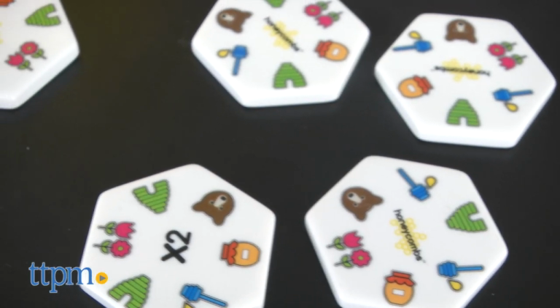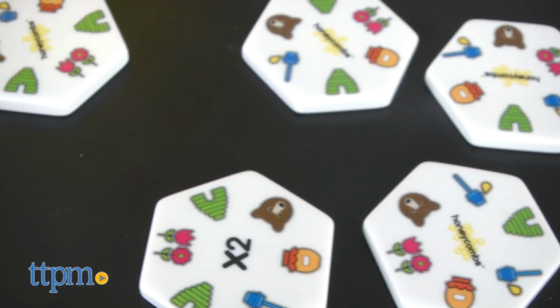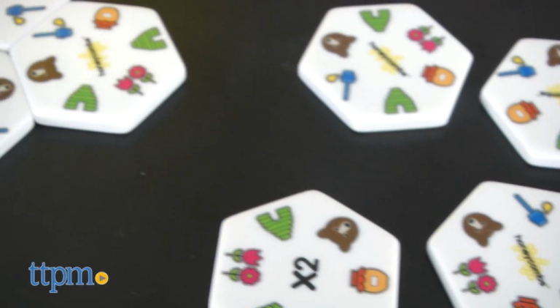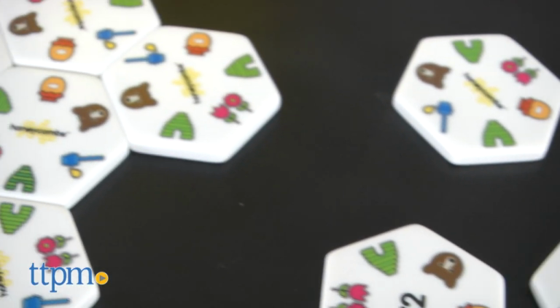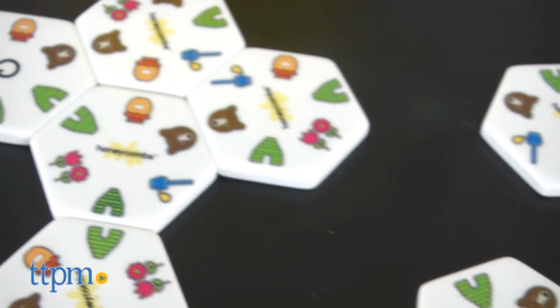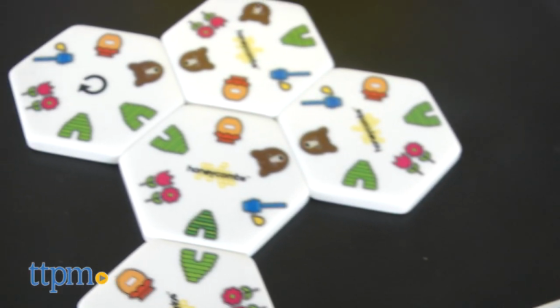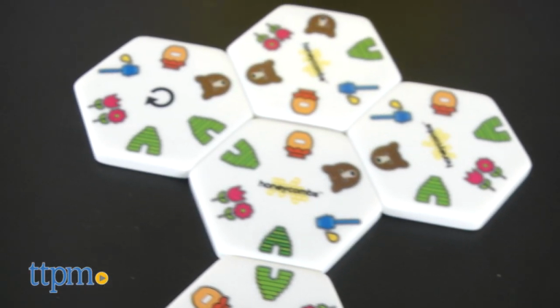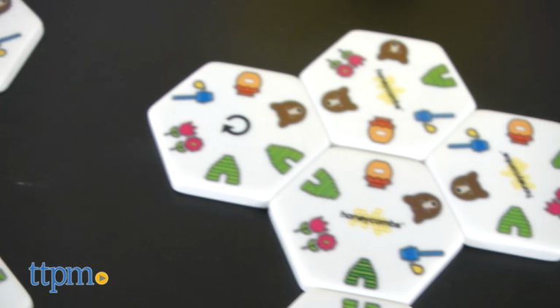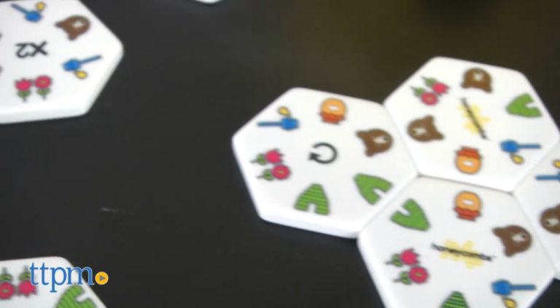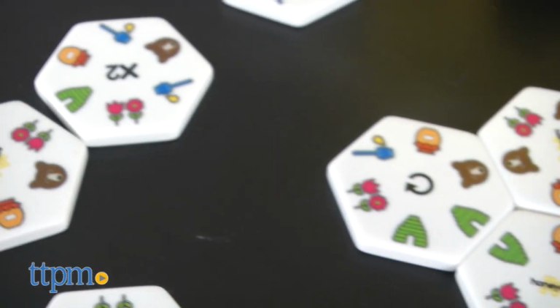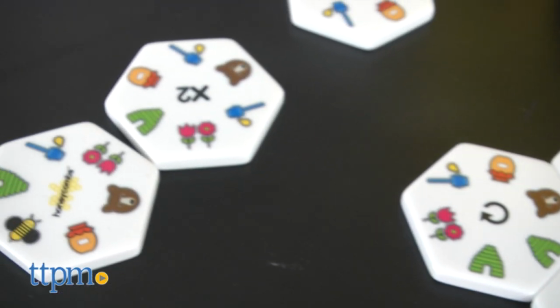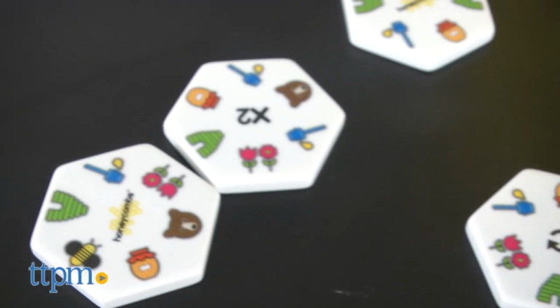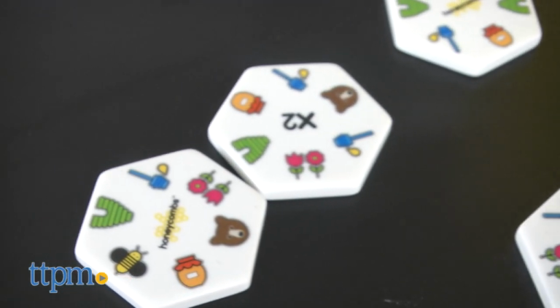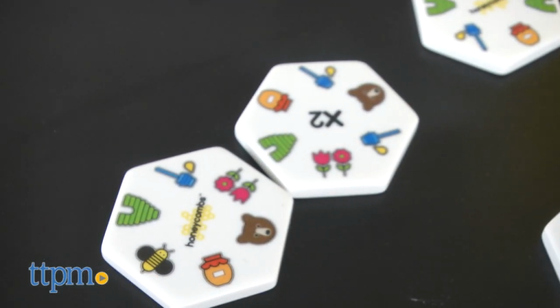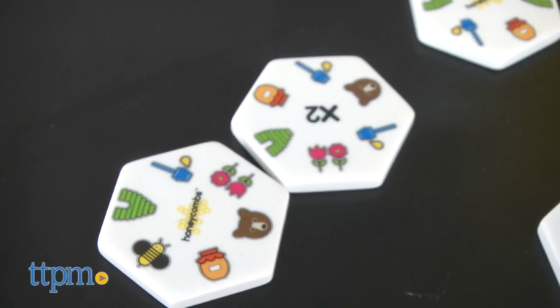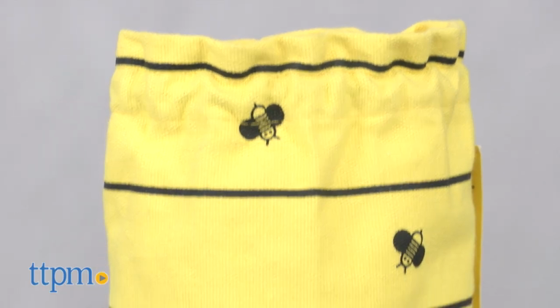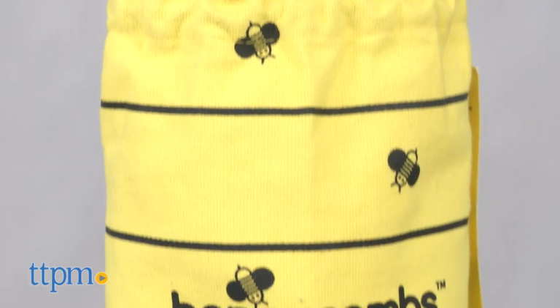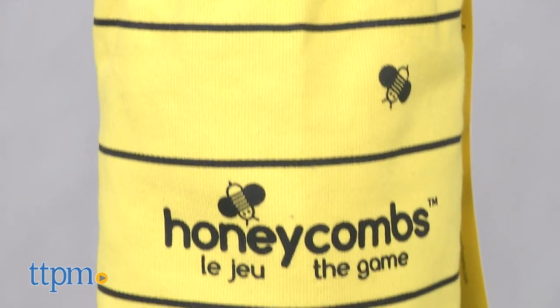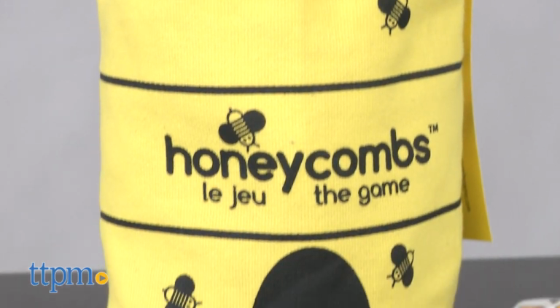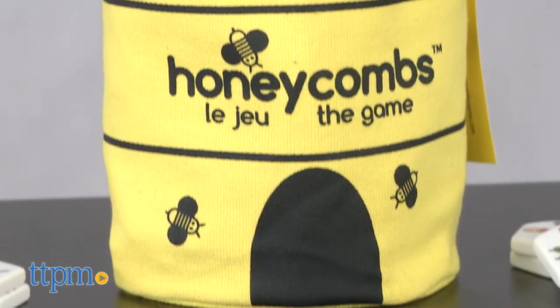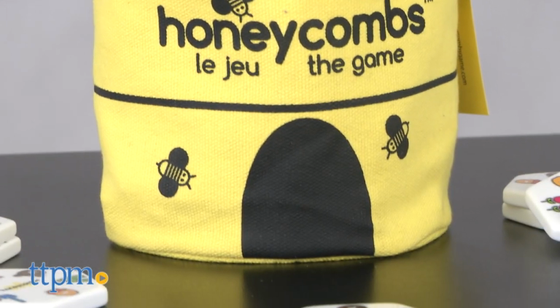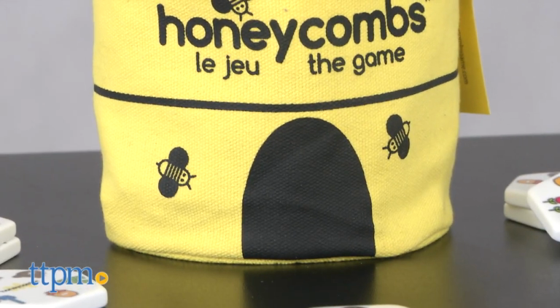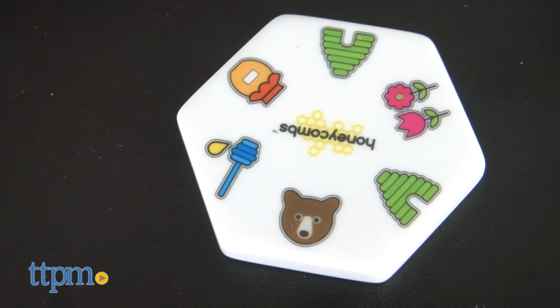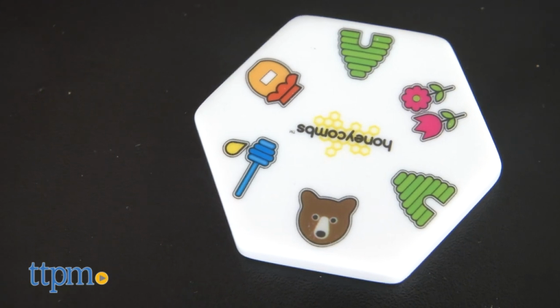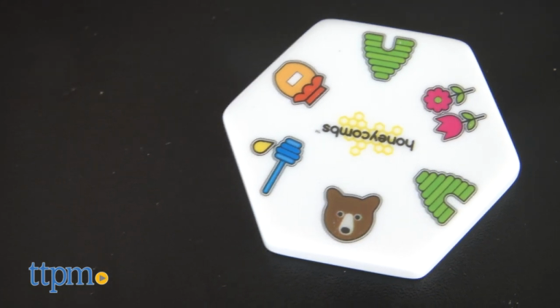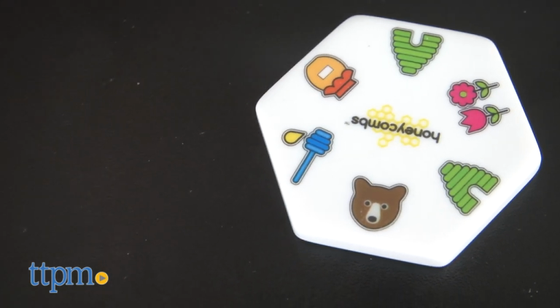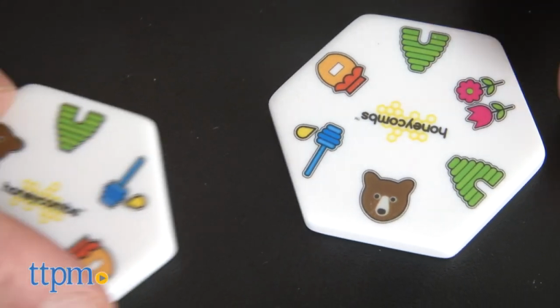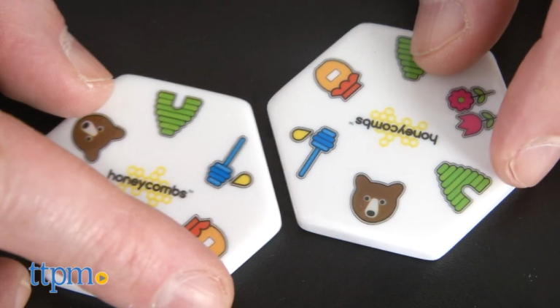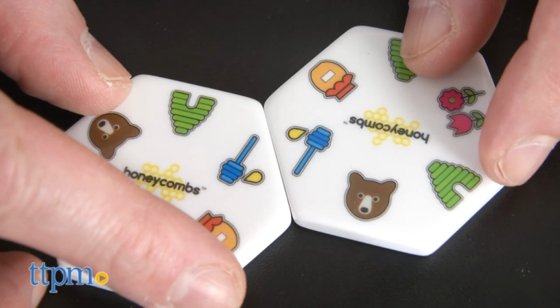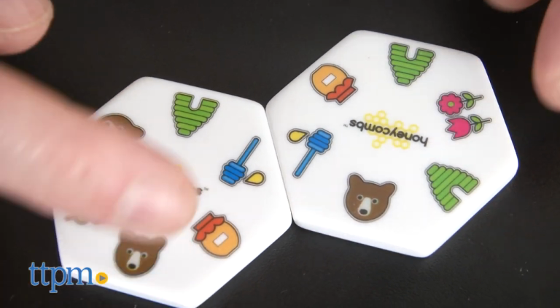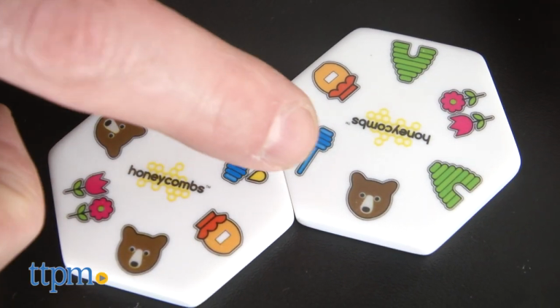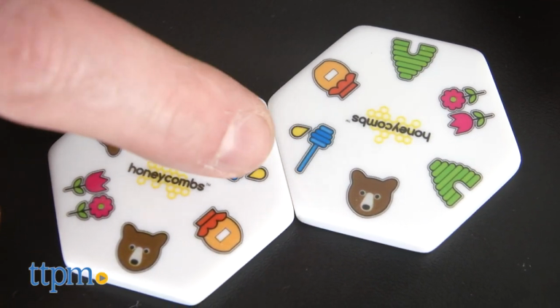Honeycombs comes with 52 hexagon-shaped tiles, instructions, and a nice bright yellow drawstring canvas bag. The object of Honeycombs is similar to the classic game of dominoes.